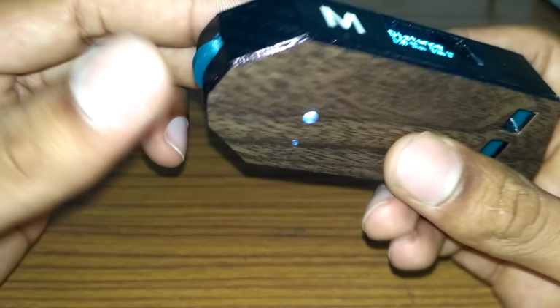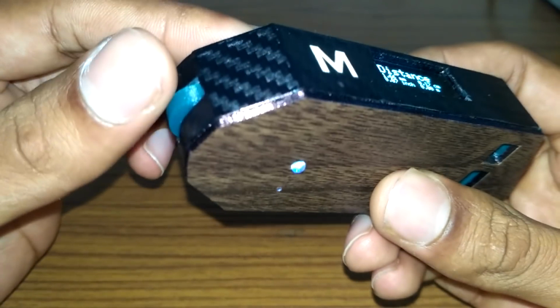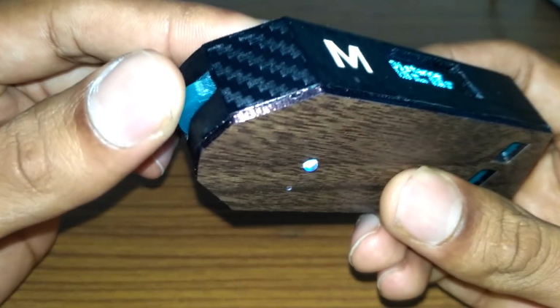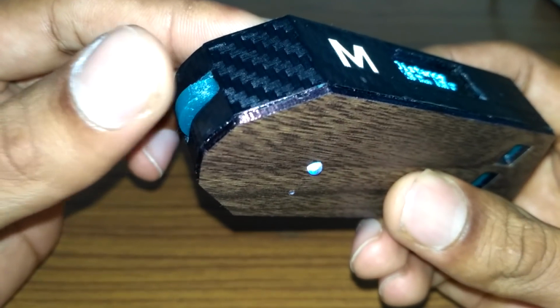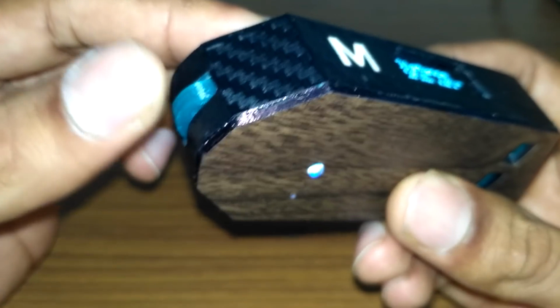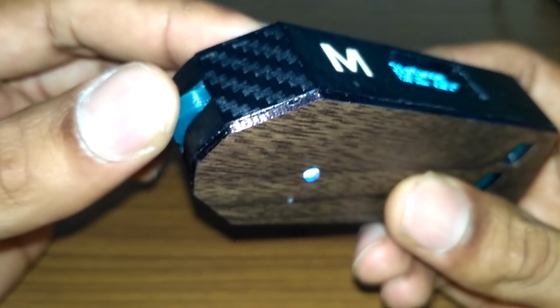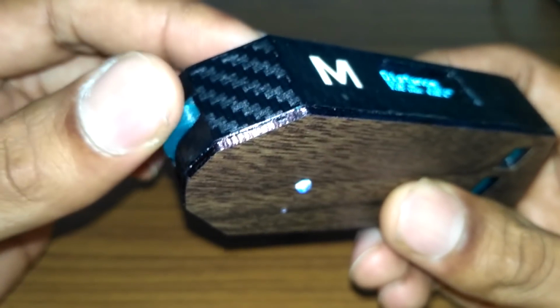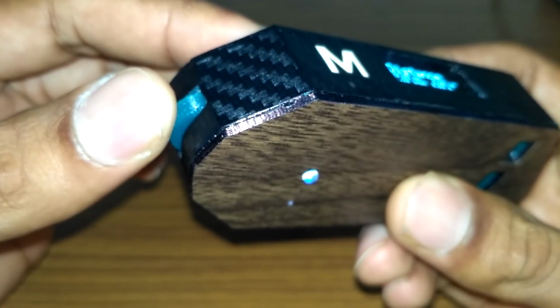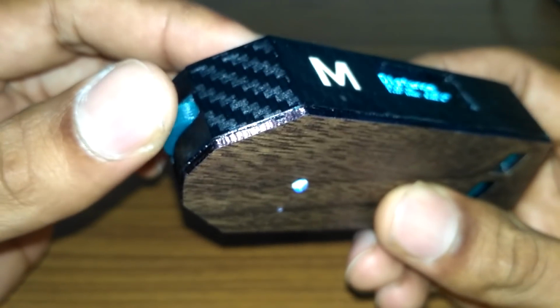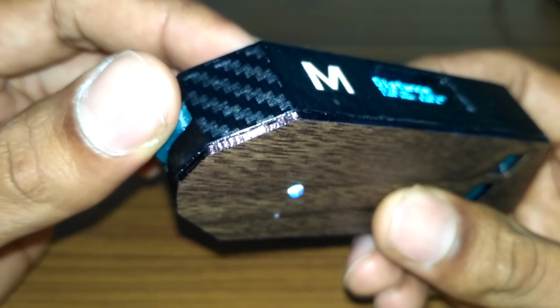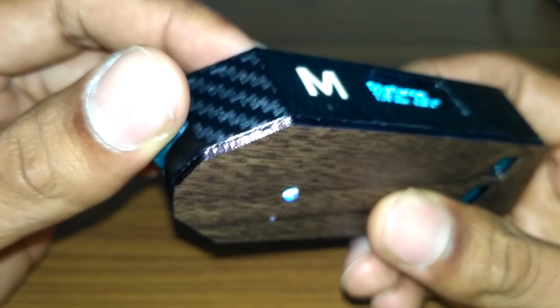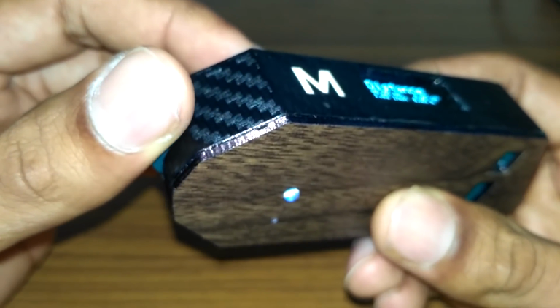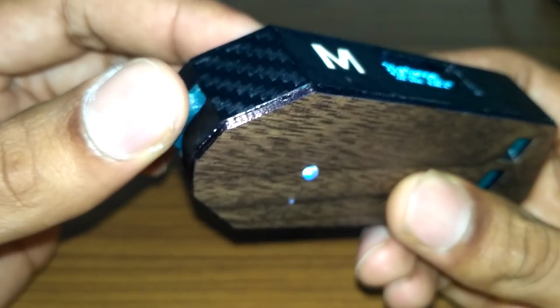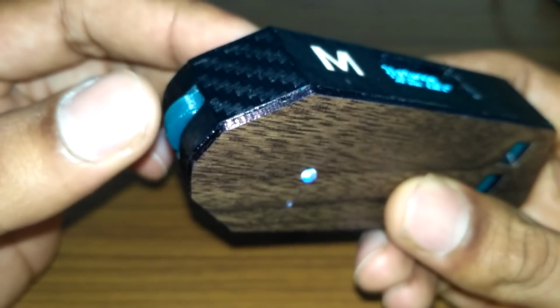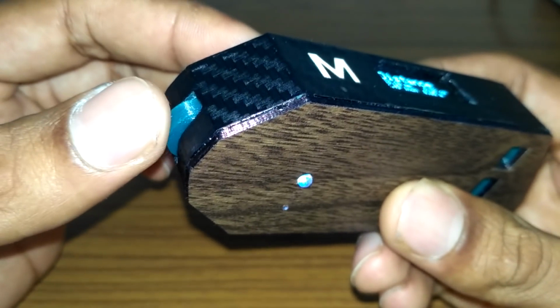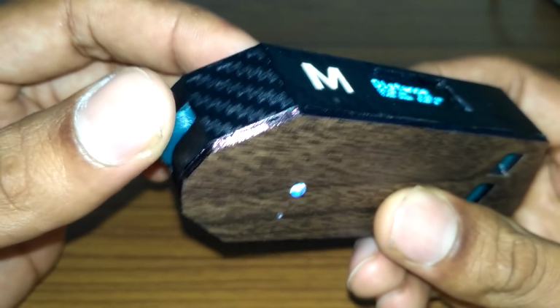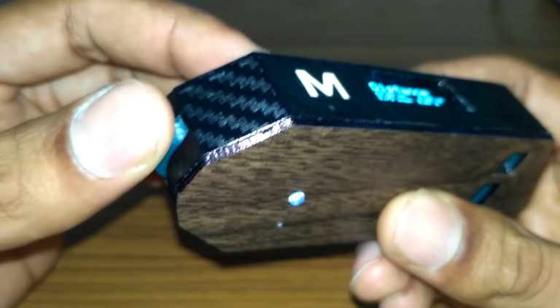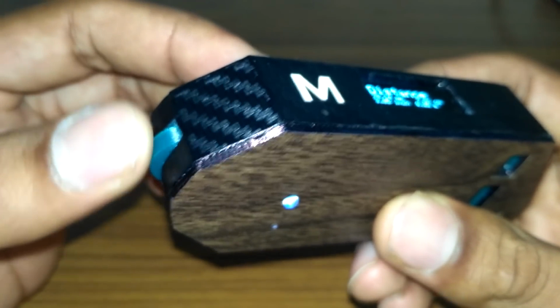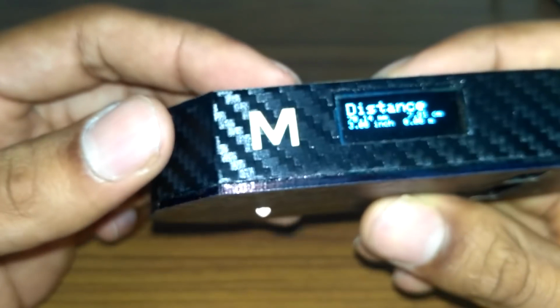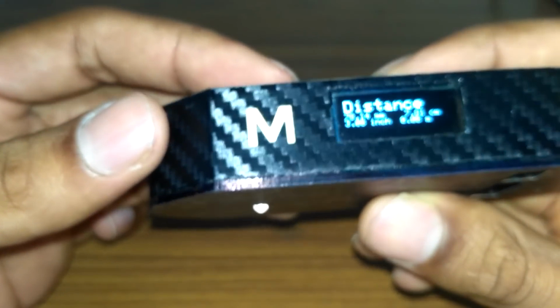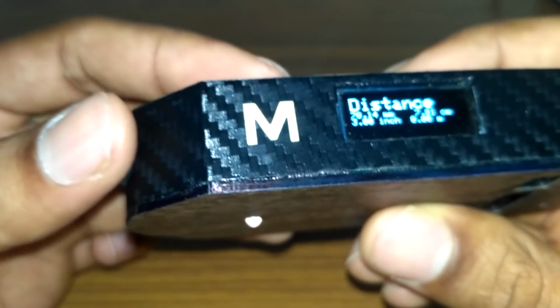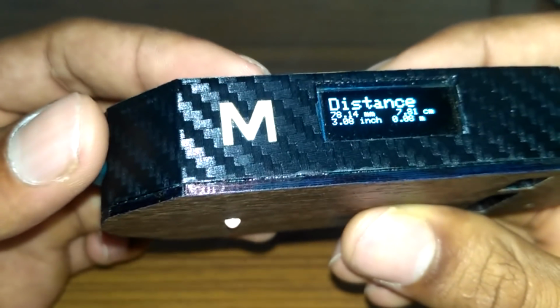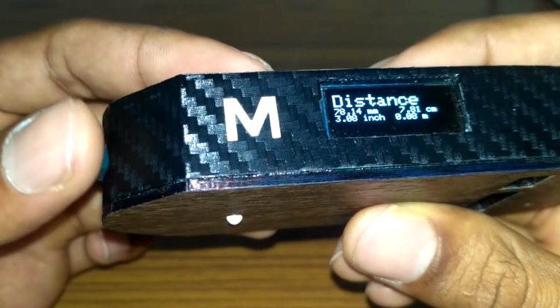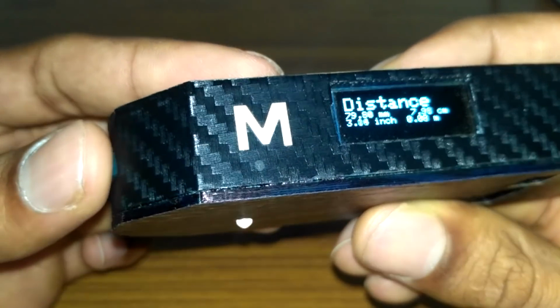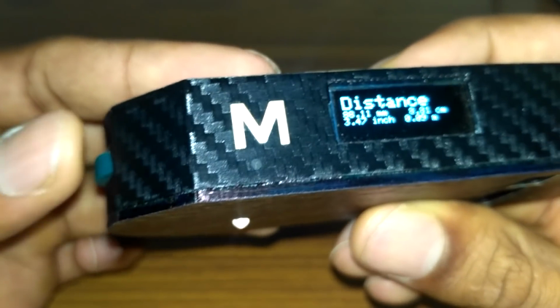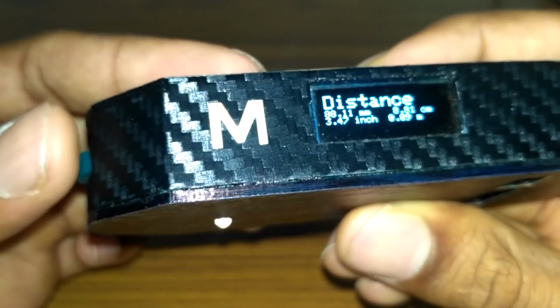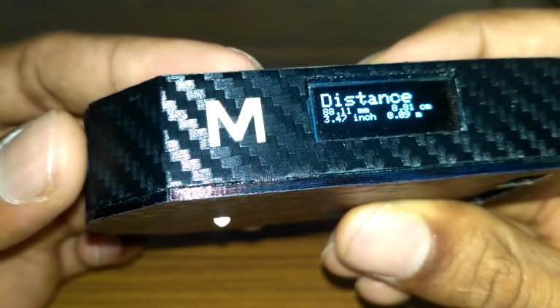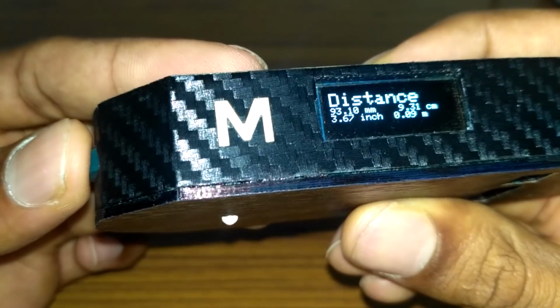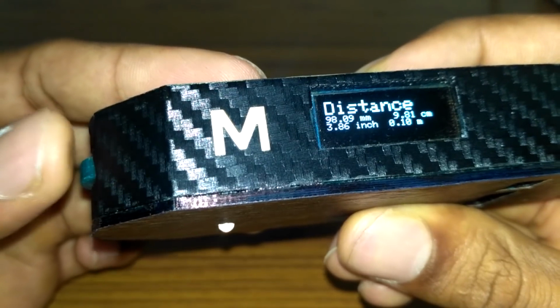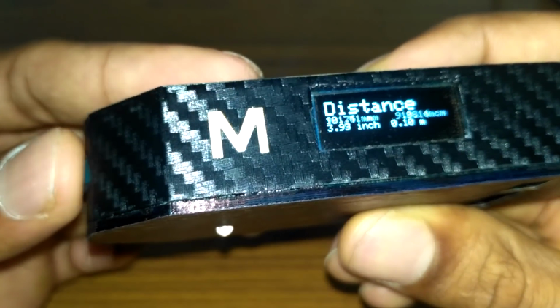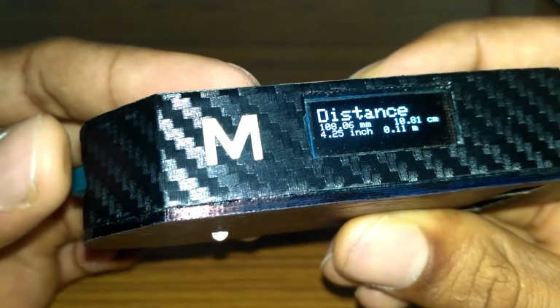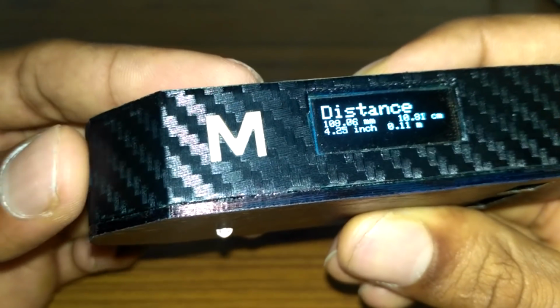Roller mode uses the encoder wheel to give us the distance or length of a curved line or curved surface. As you can see, when I turn the encoder wheel on the left, the value on the display changes.